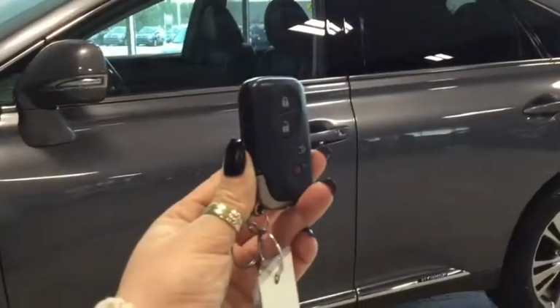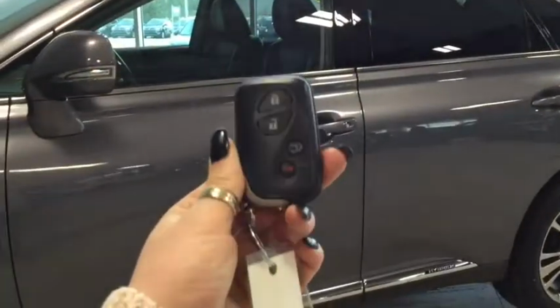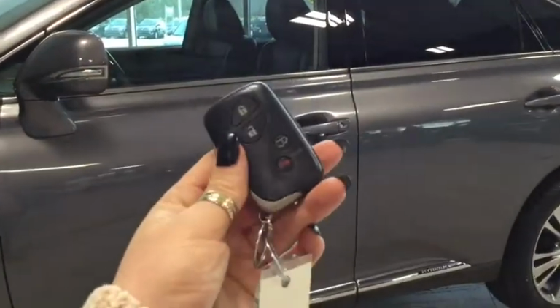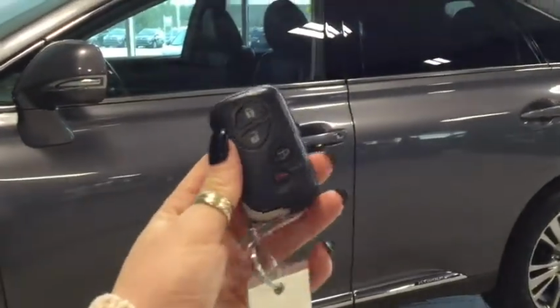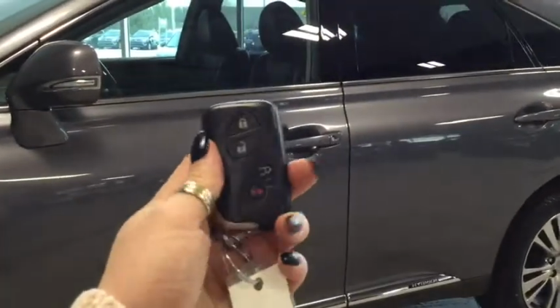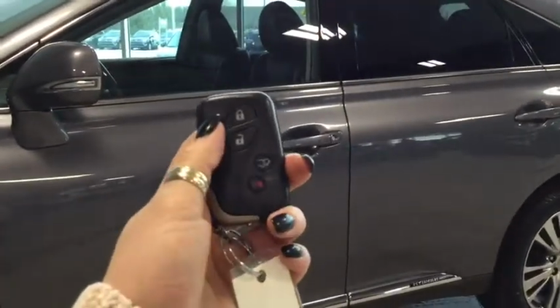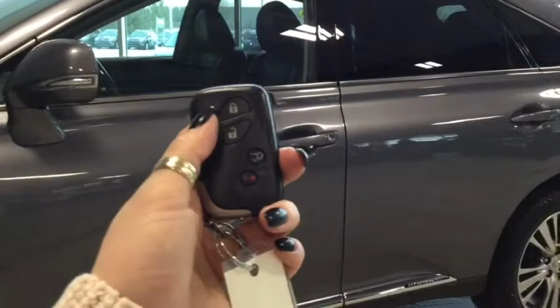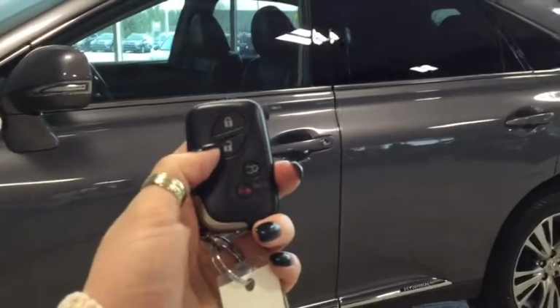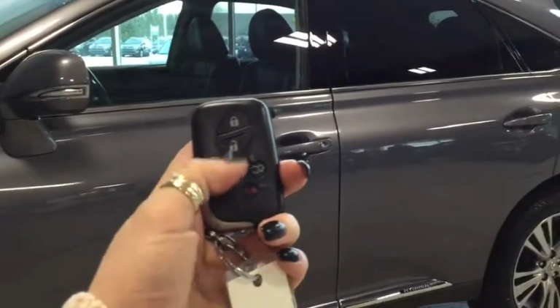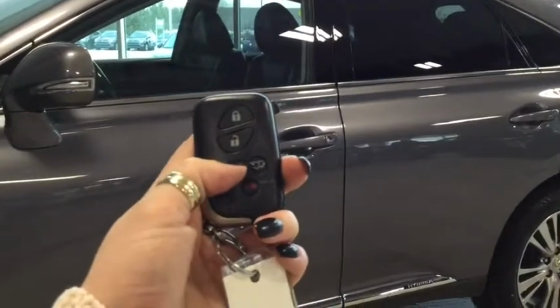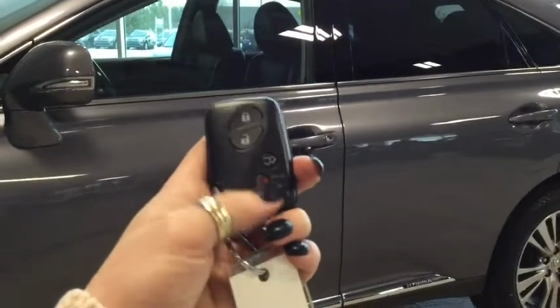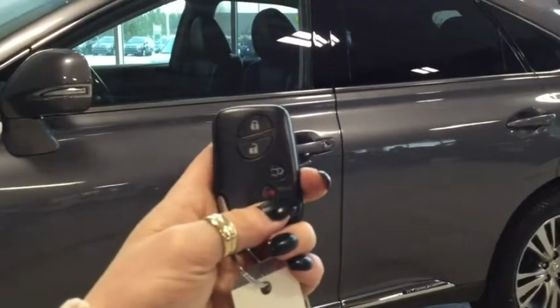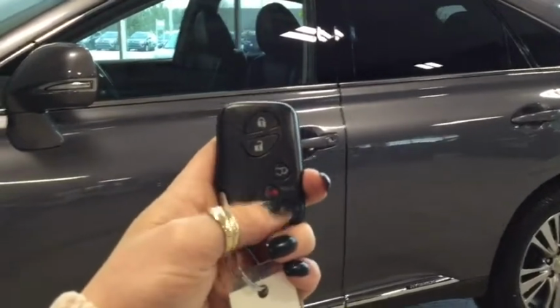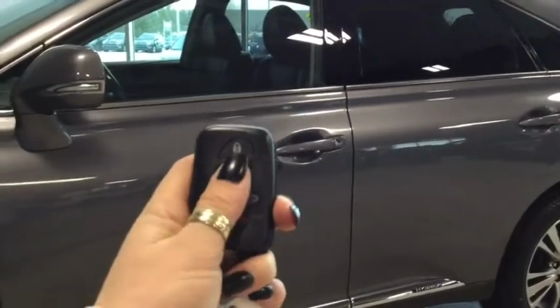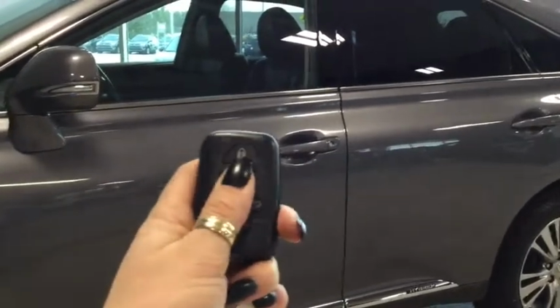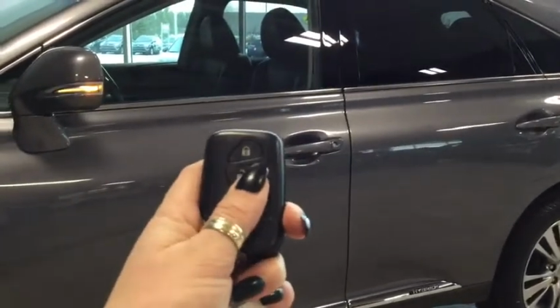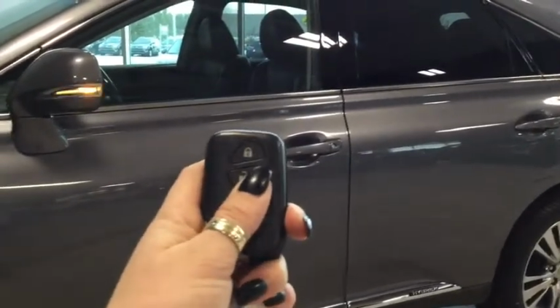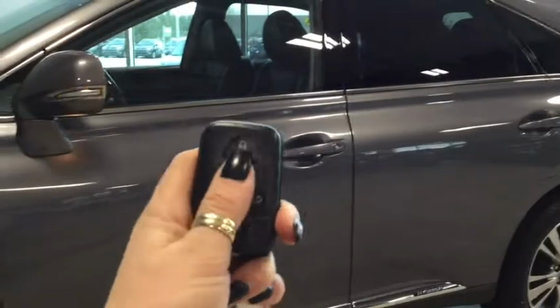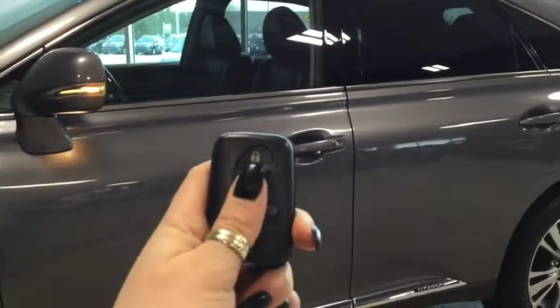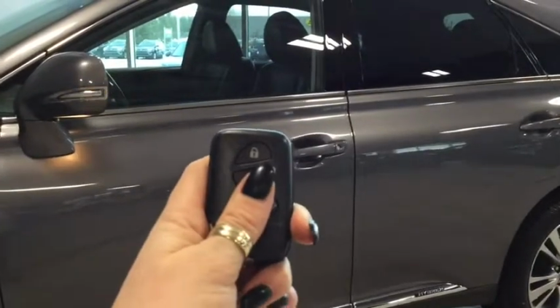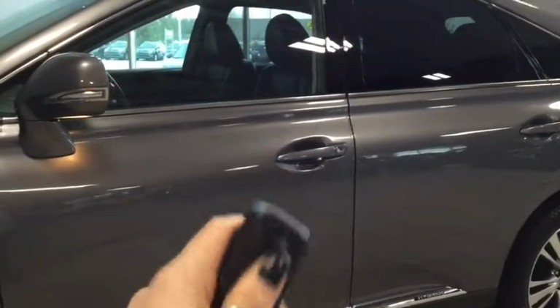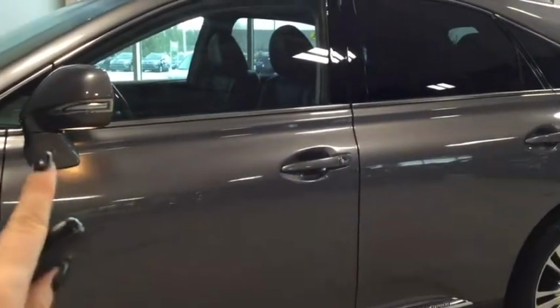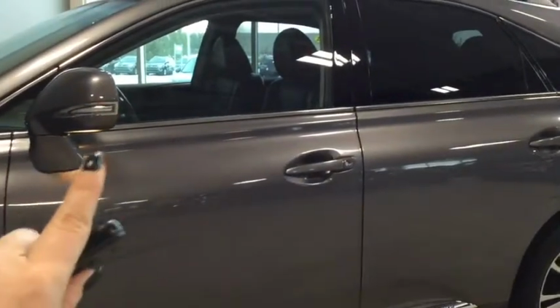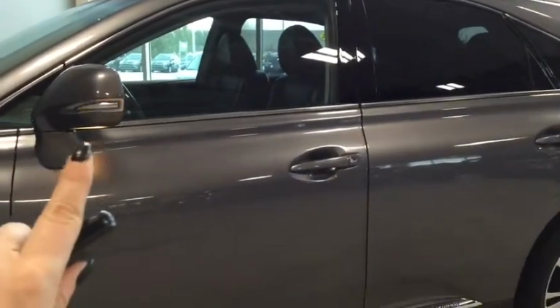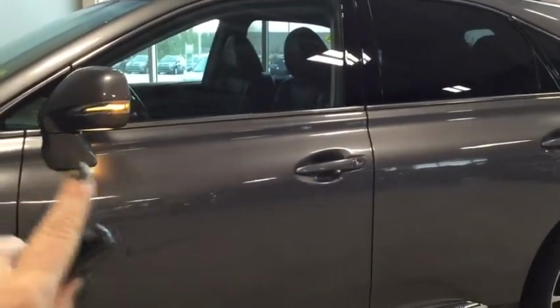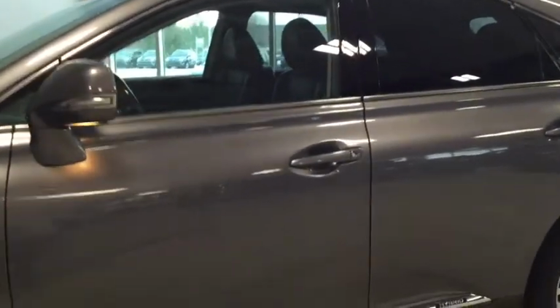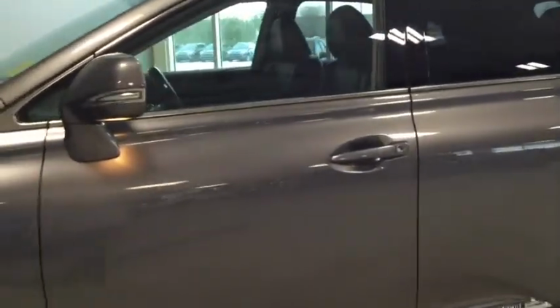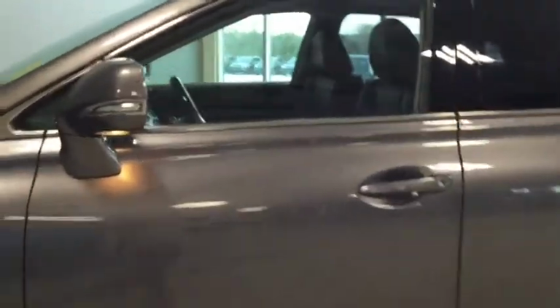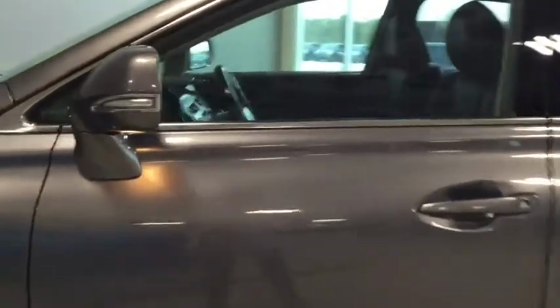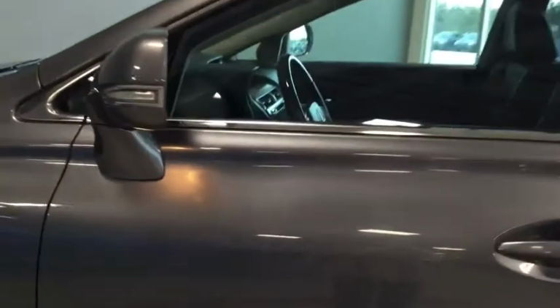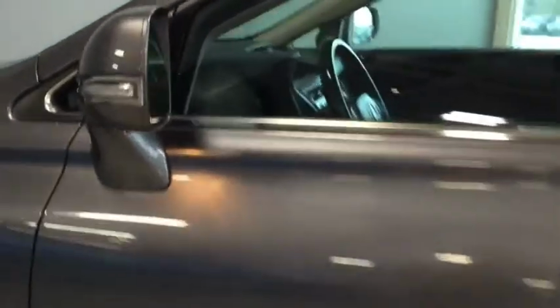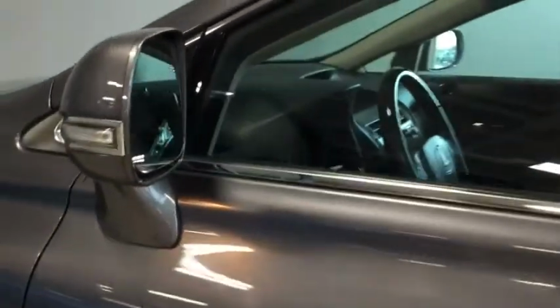Helping you into your Lexus is this handy key fob — you have your lock, your unlock, your power lift gate, and your panic button. Pushing the unlock button once unlocks the front doors and pushing it twice unlocks all four. As you can see, you do have your side view mirror signal indicator, which is great for heavy traffic.